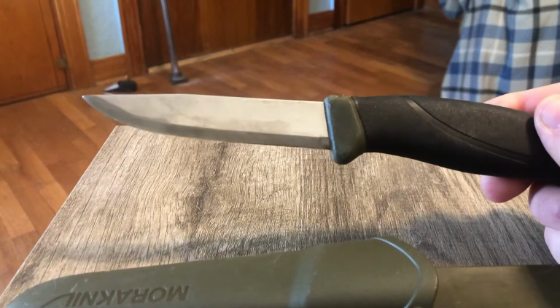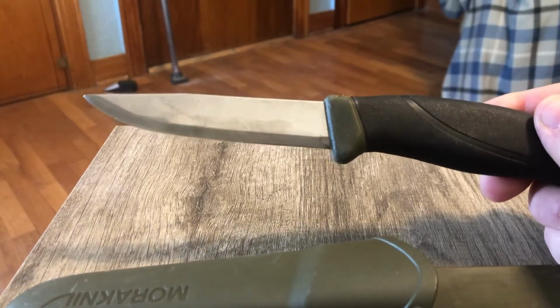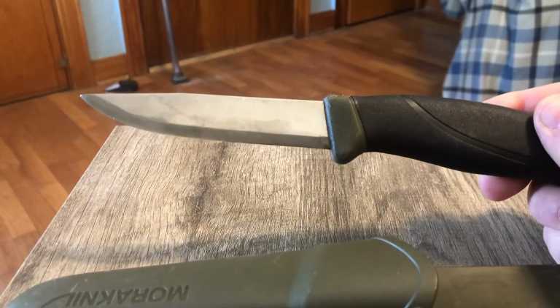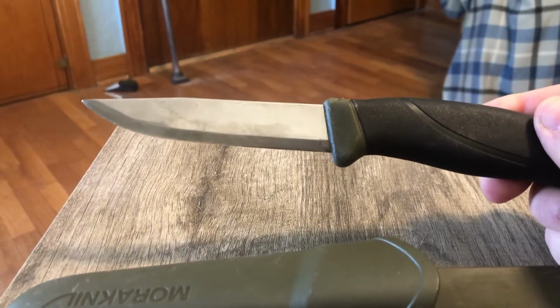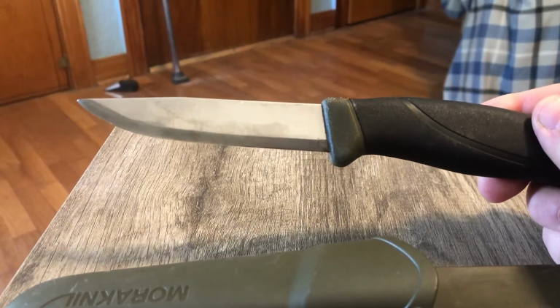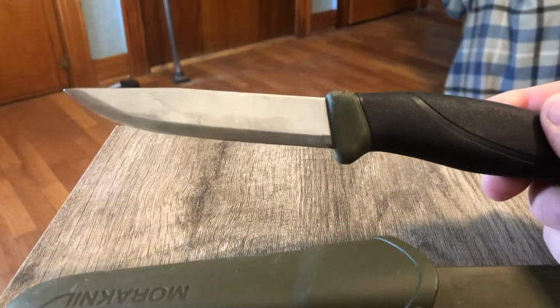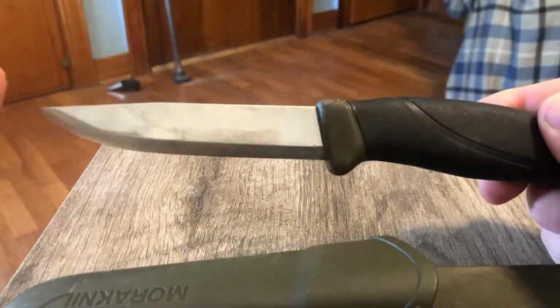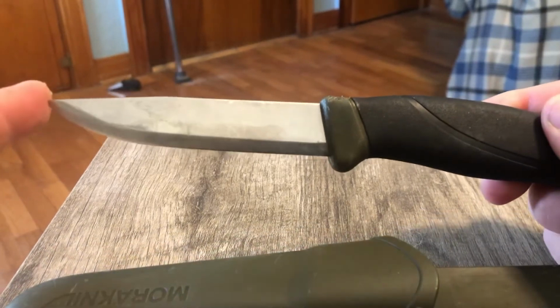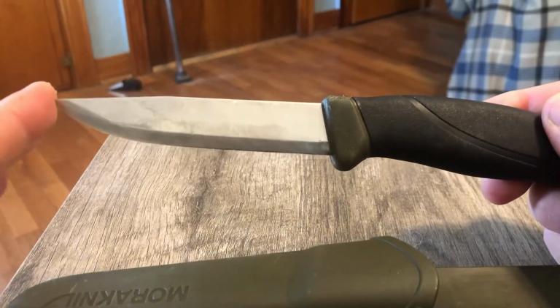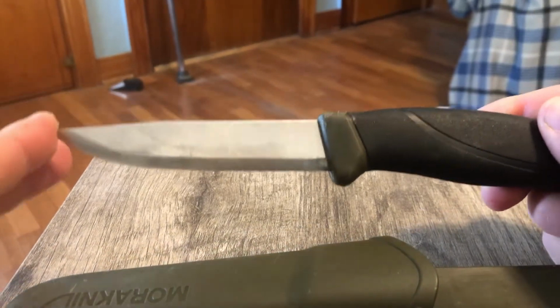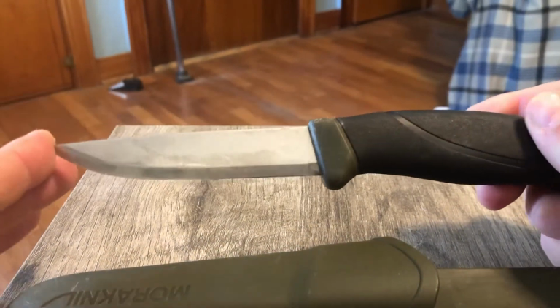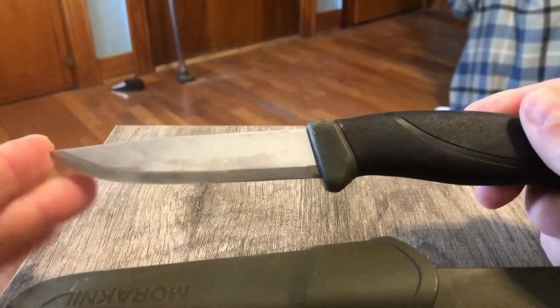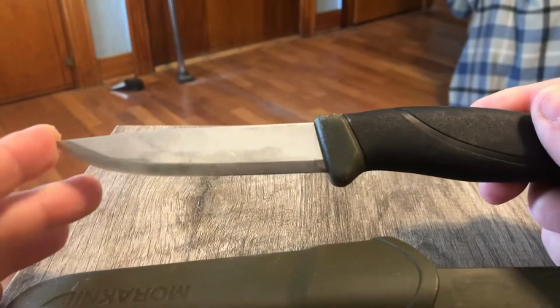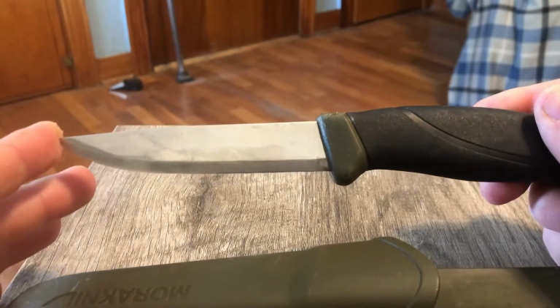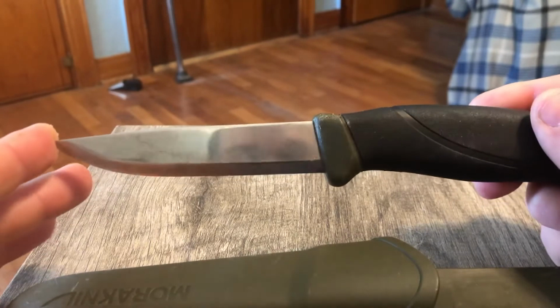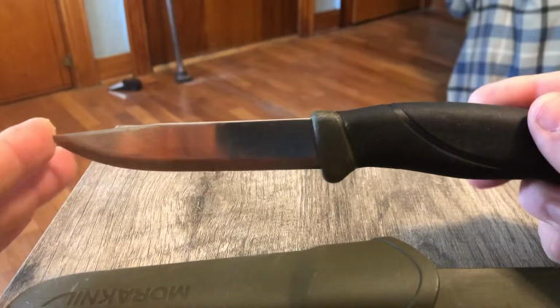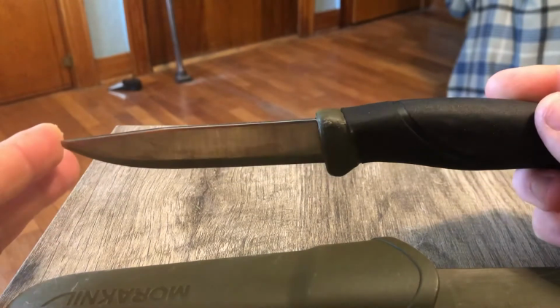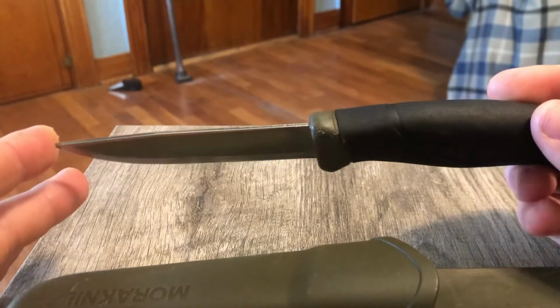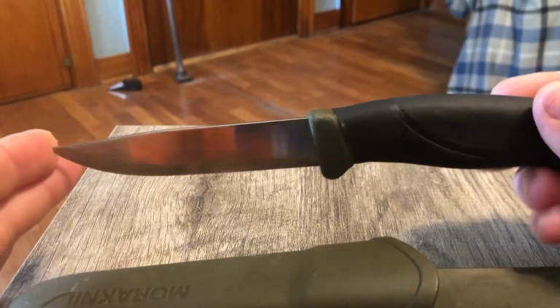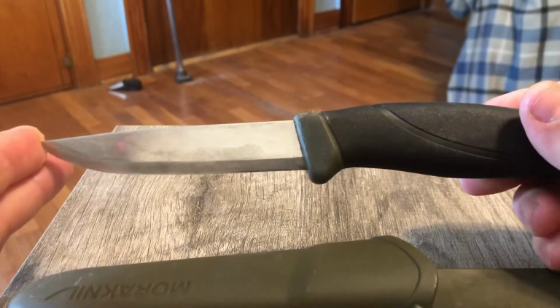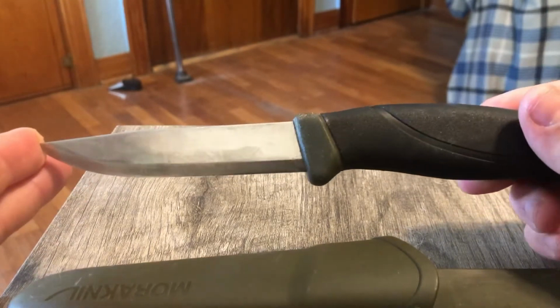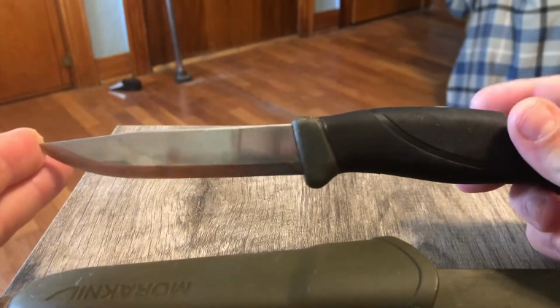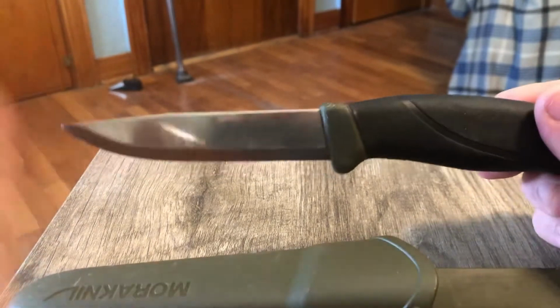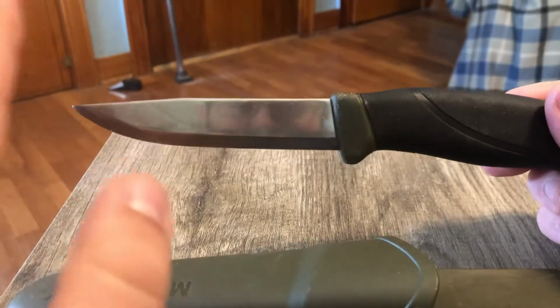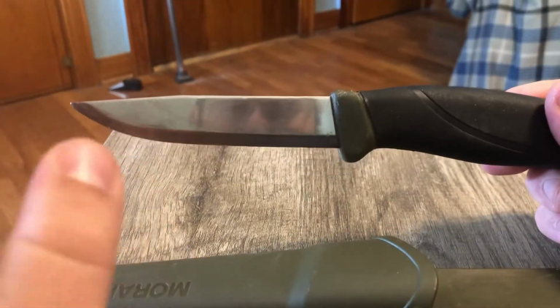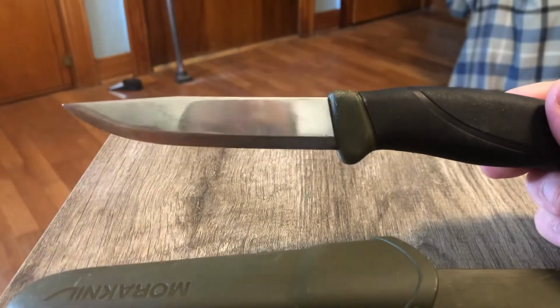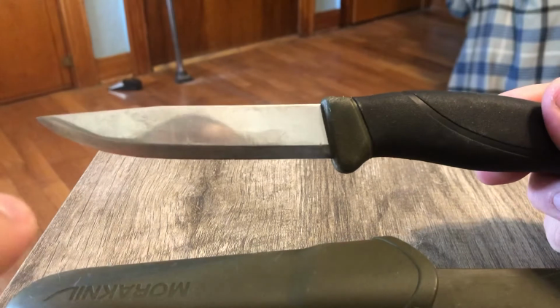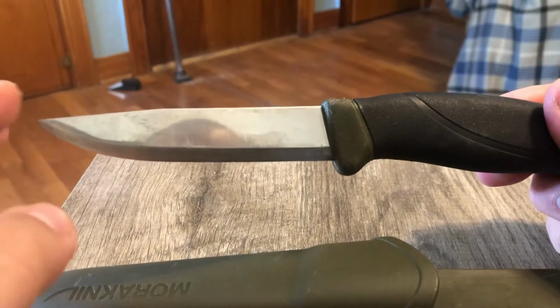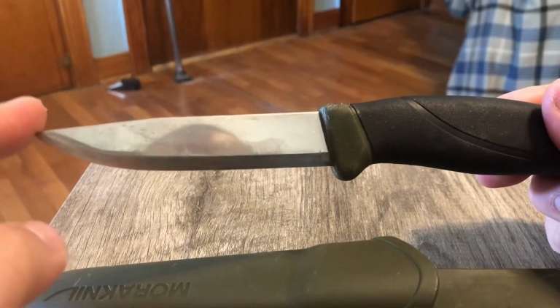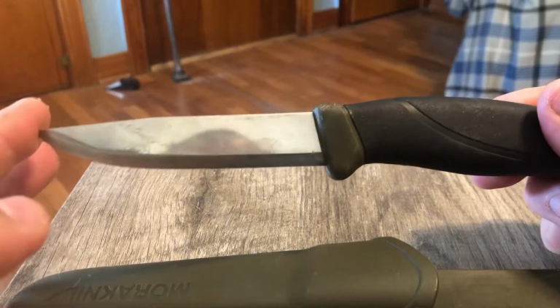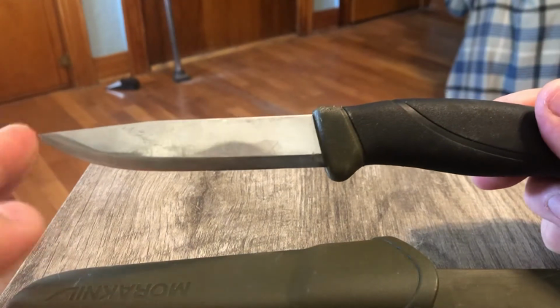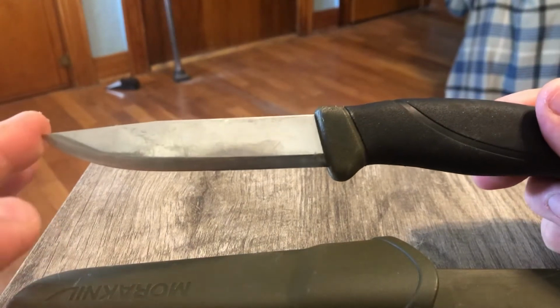Hey everyone, Average Knife Guy here coming at you today with the Mora Knife Companion. This is about a $15 knife. Now hold on — it's actually really good.